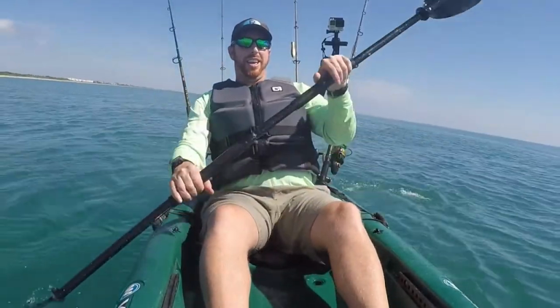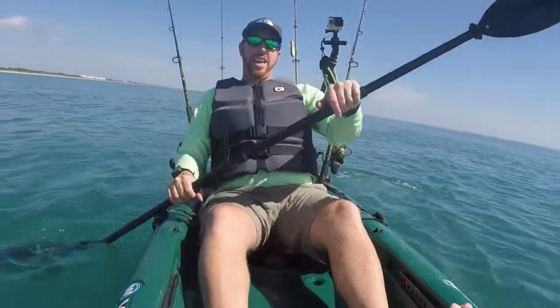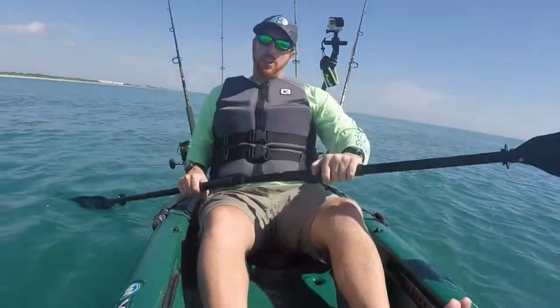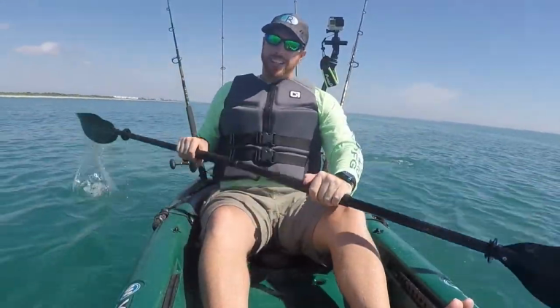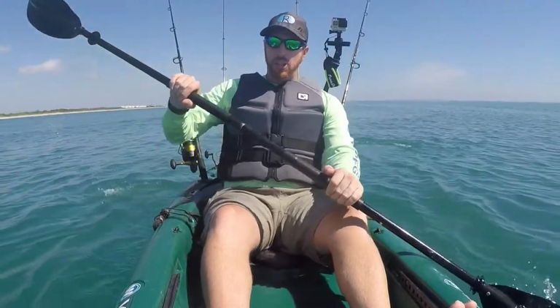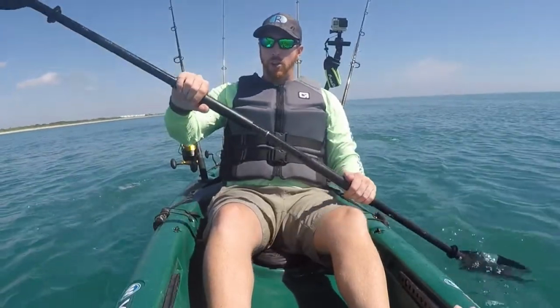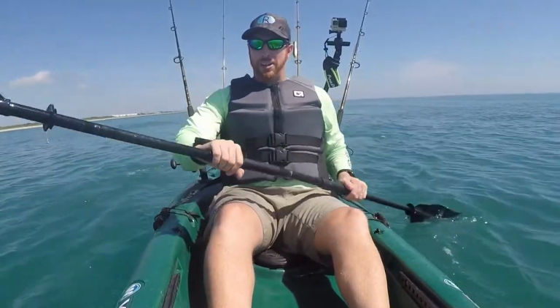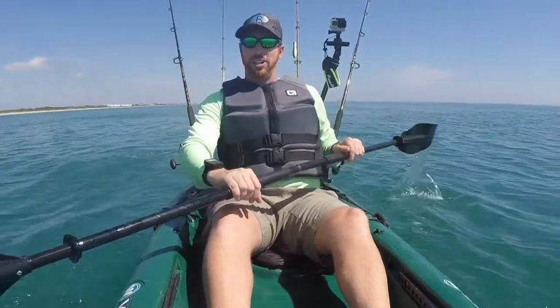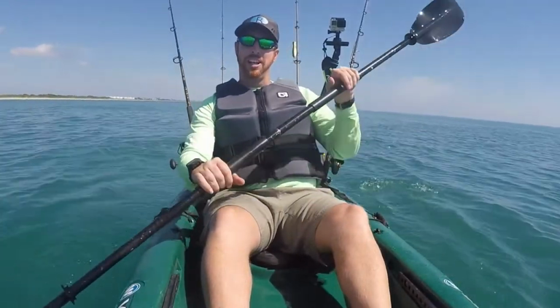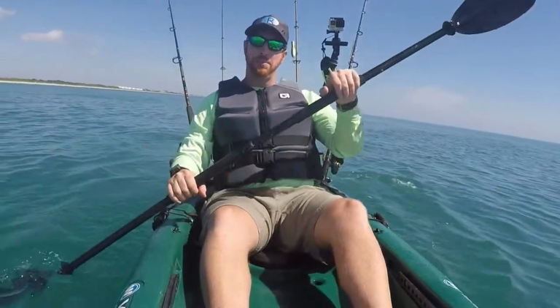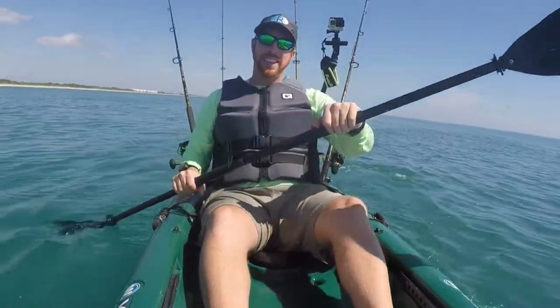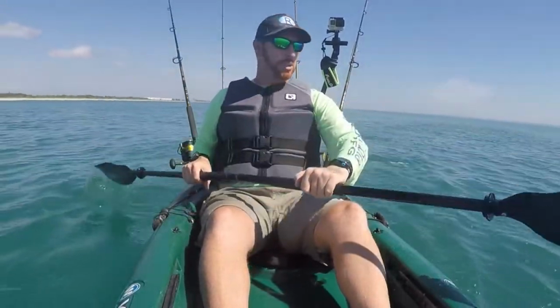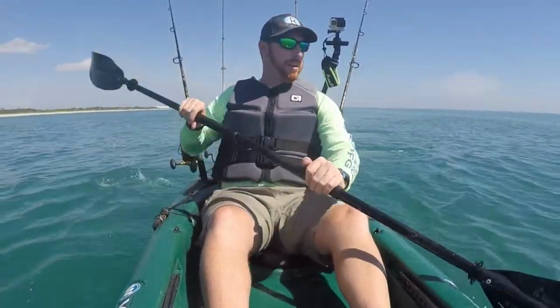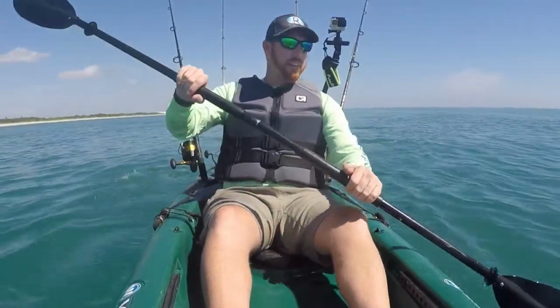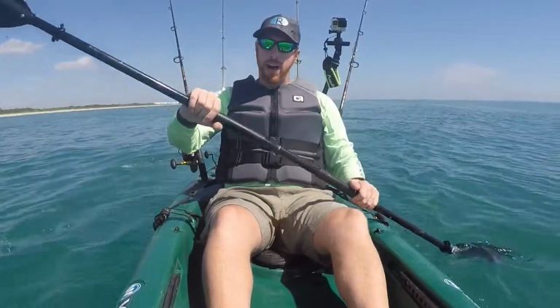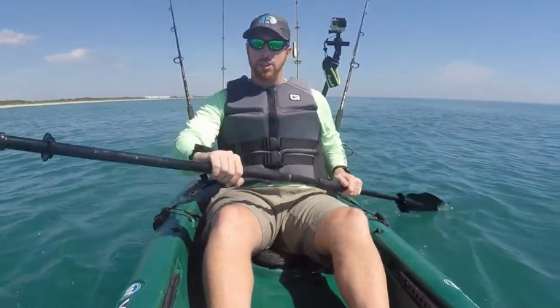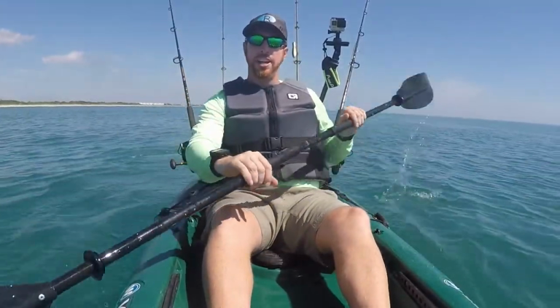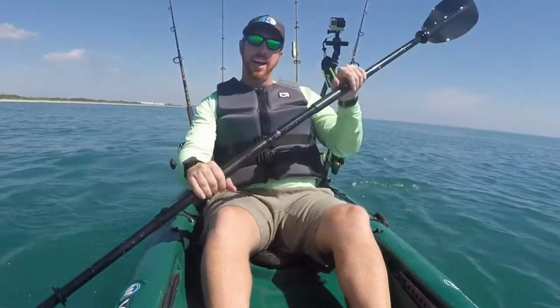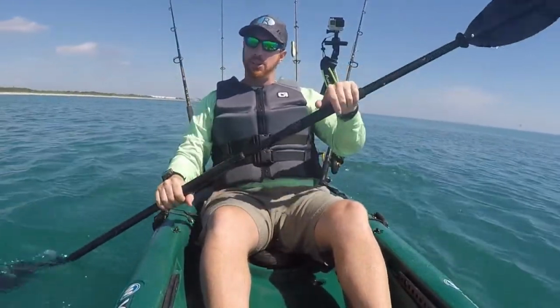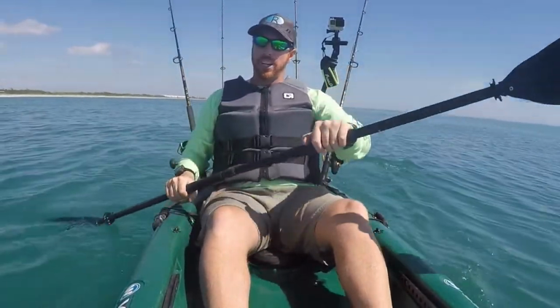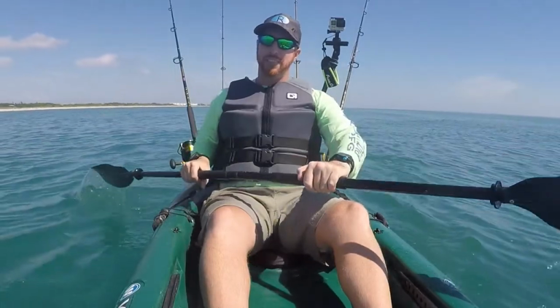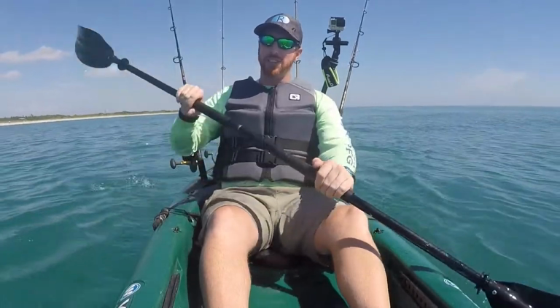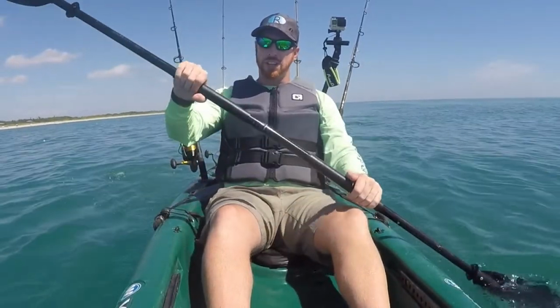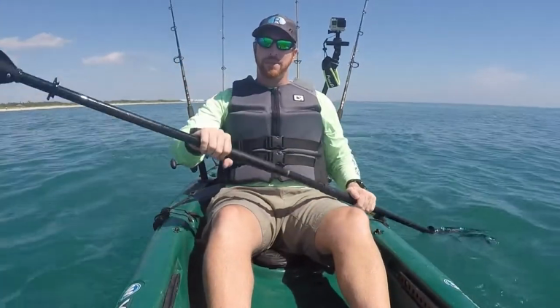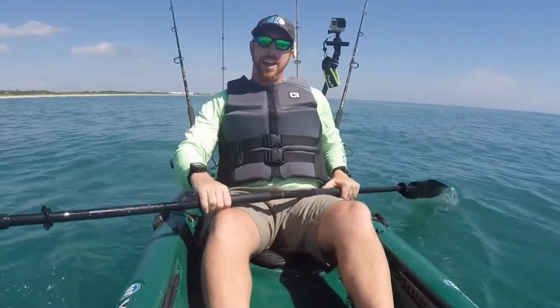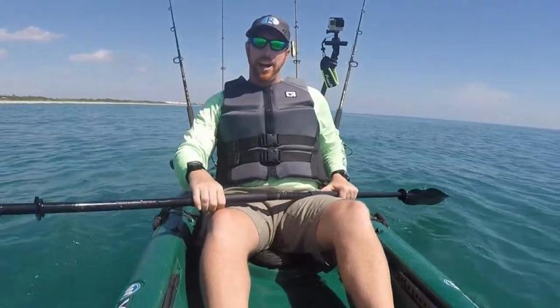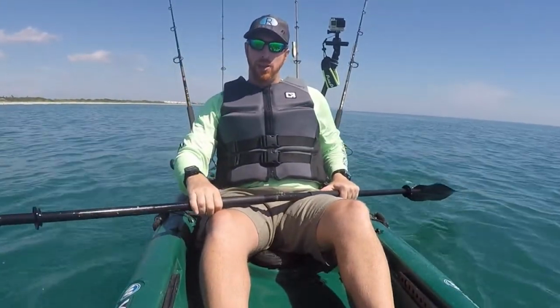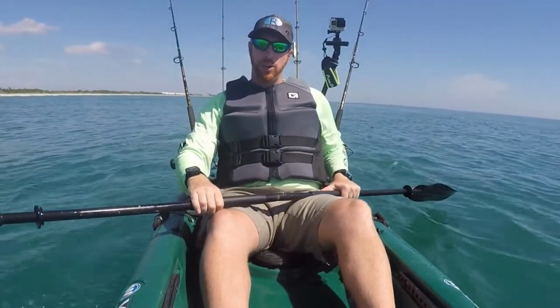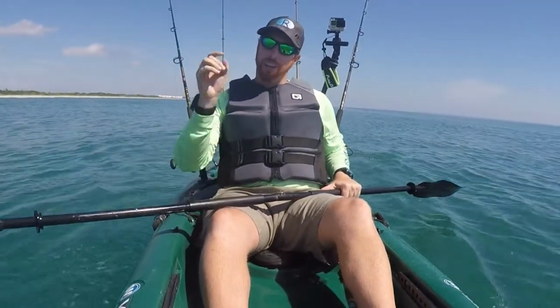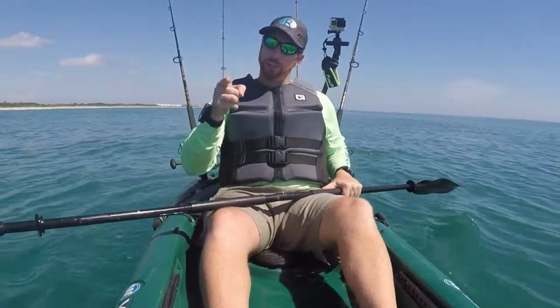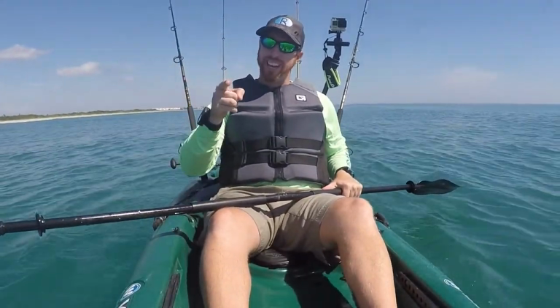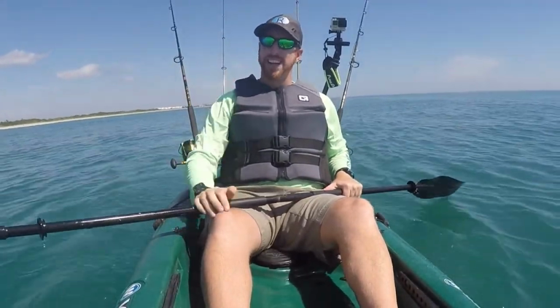So if you enjoyed this episode of Arwood Outdoors, please hit that subscribe button down at the bottom of your screen. I'm posting more exciting videos all the time. My name is Ryan Wood — we'll see you next time.